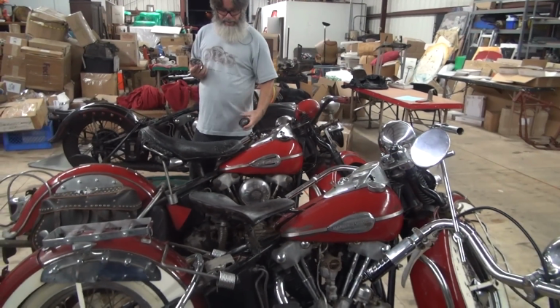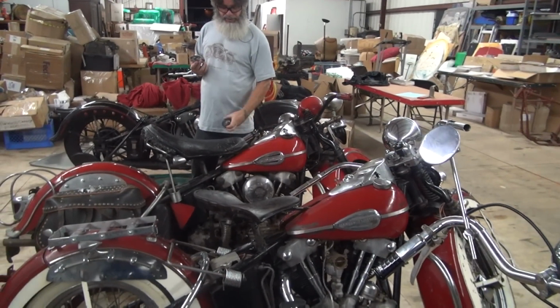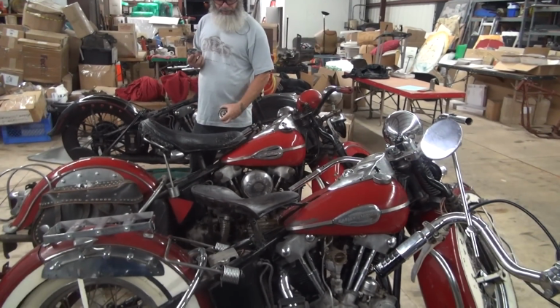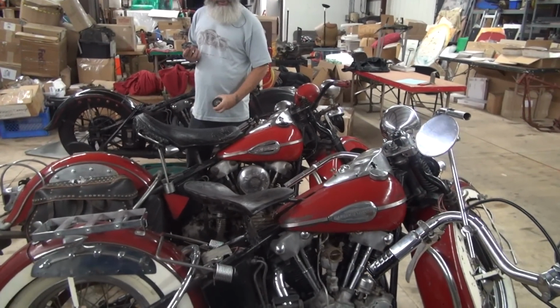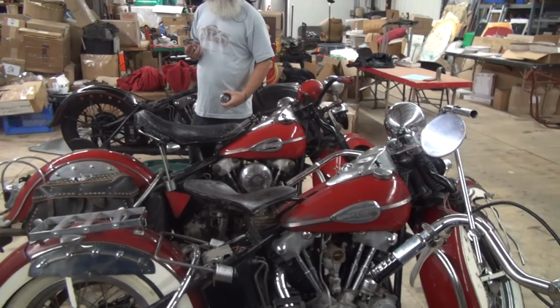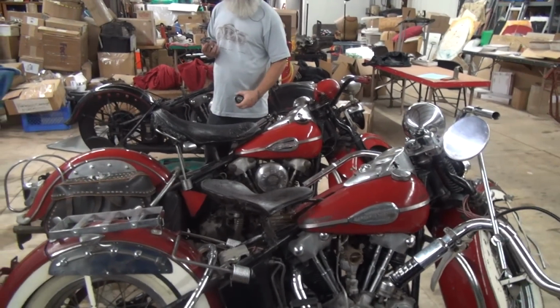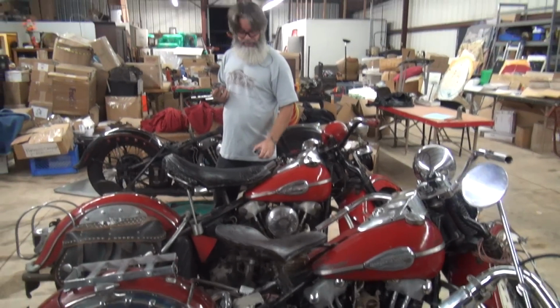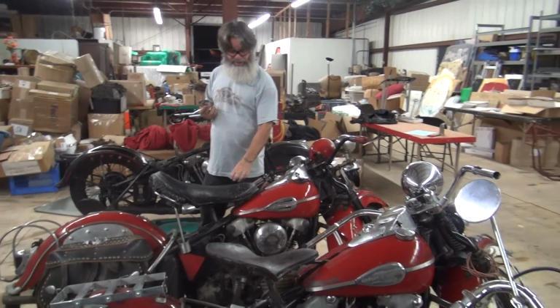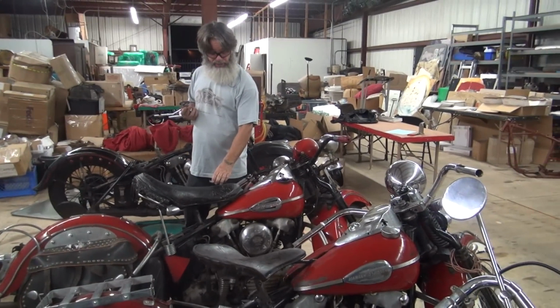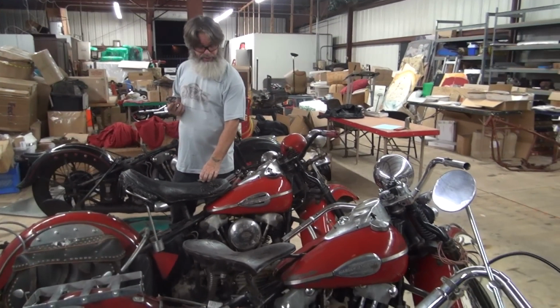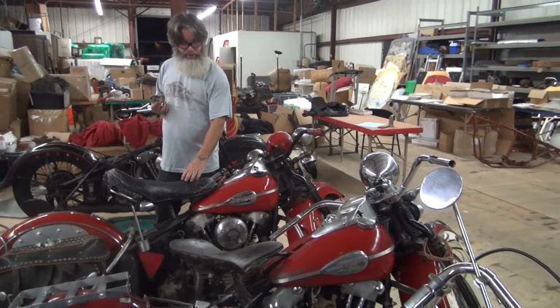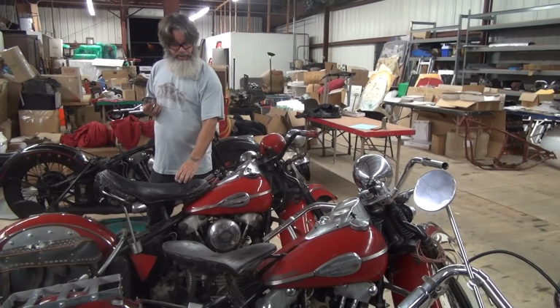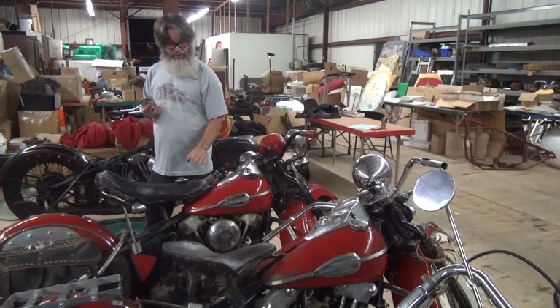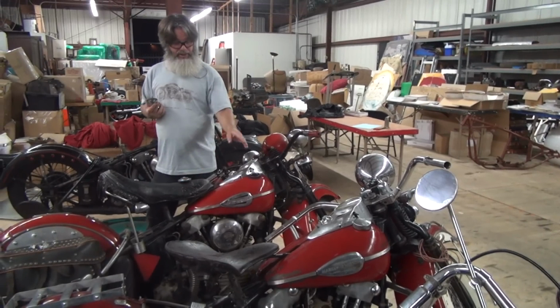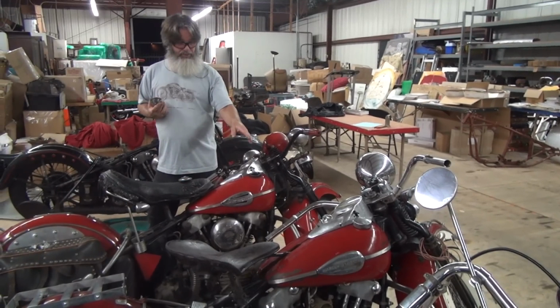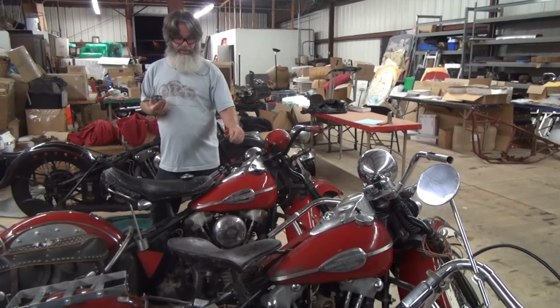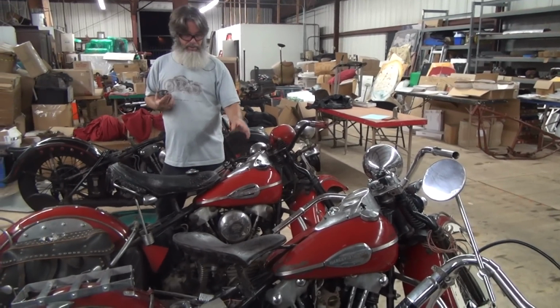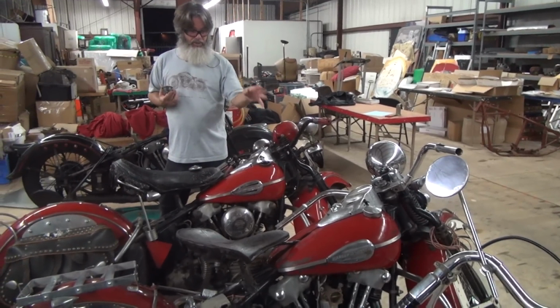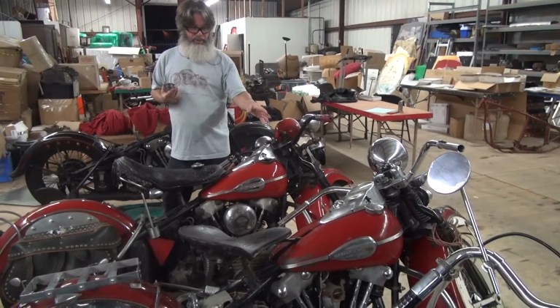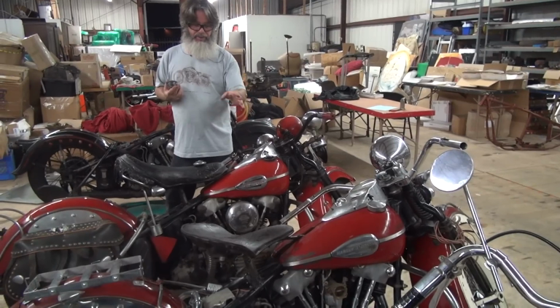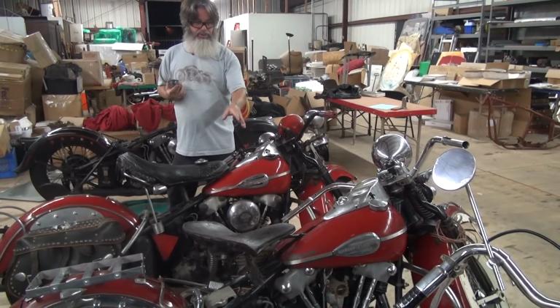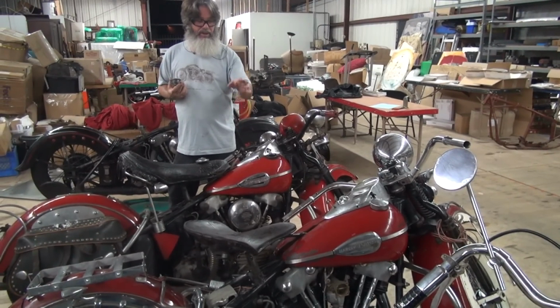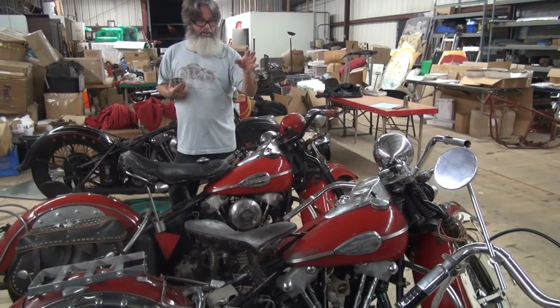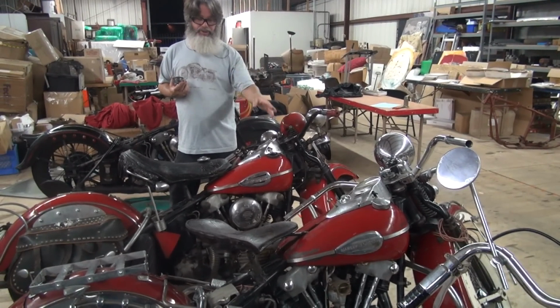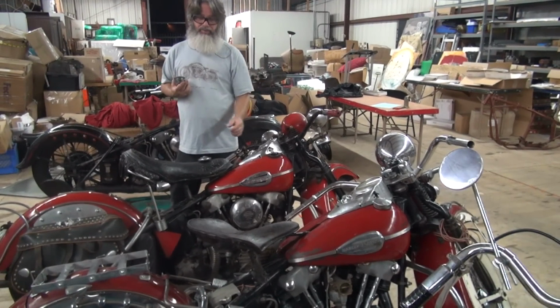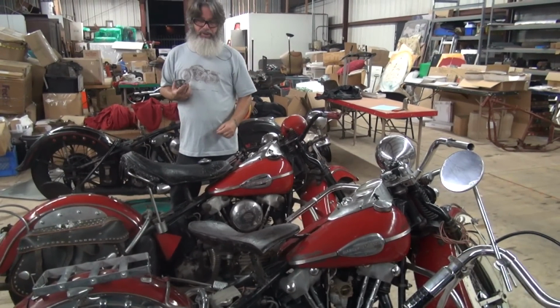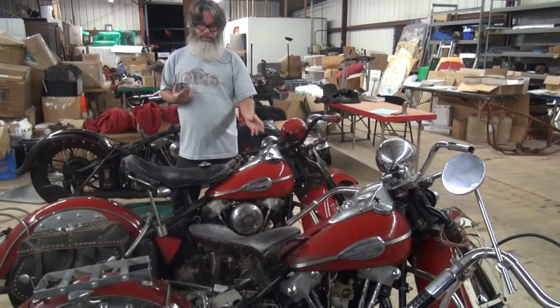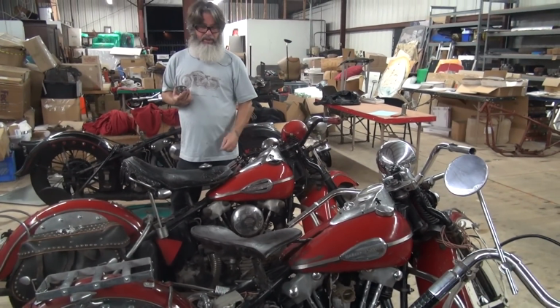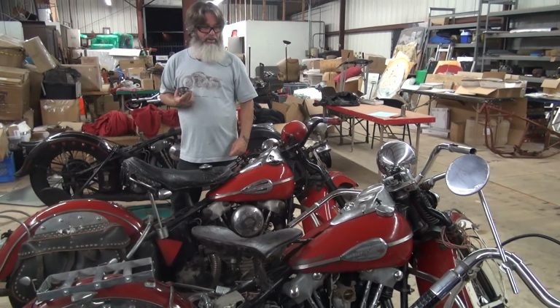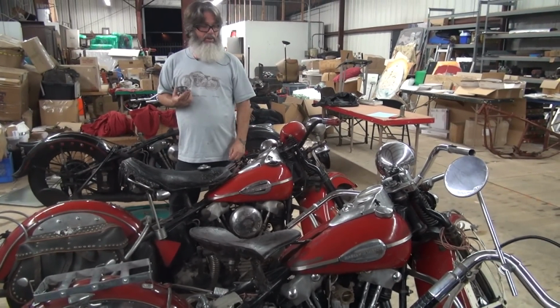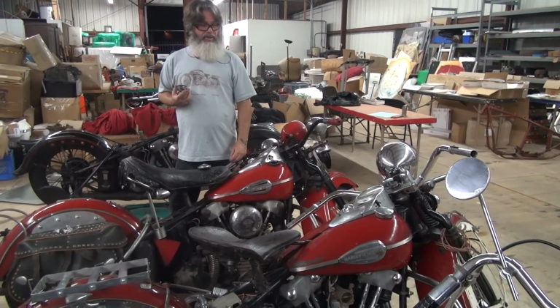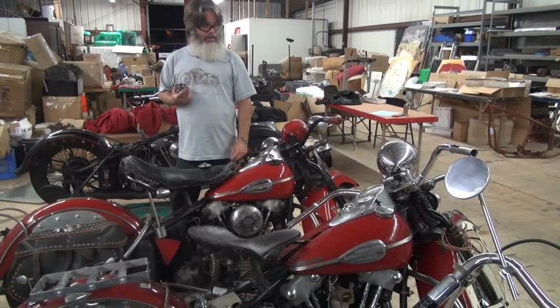So I stand behind what I'm saying. I wasn't there in '46, but there are other guys watching this, and I really think at this point the oral history I have is correct. This was a fresh off the floor dealer repaint at that time.